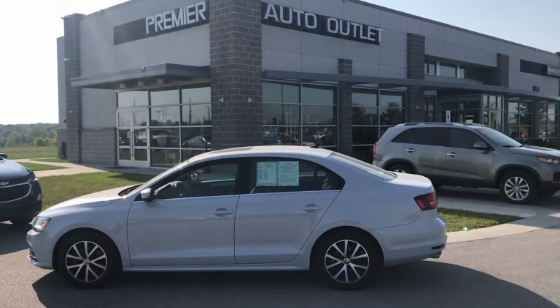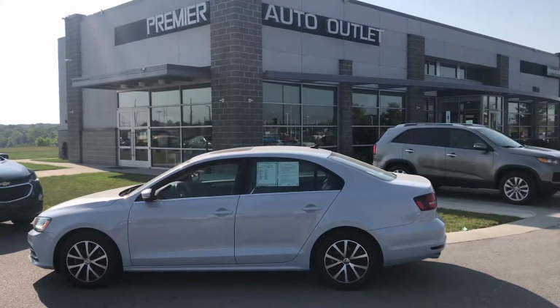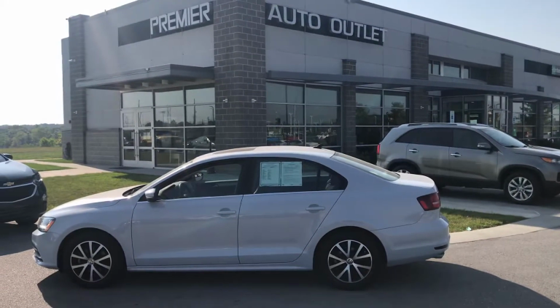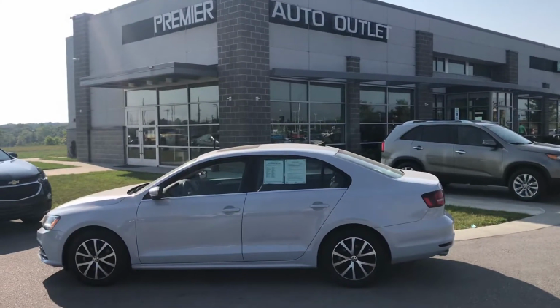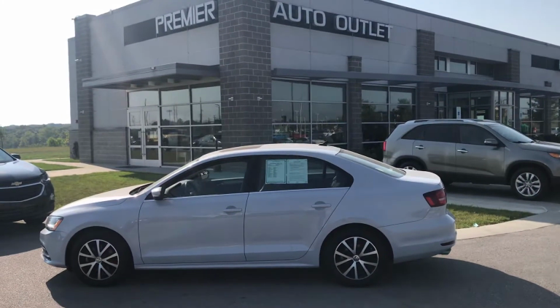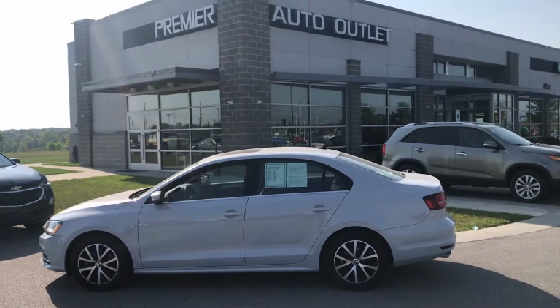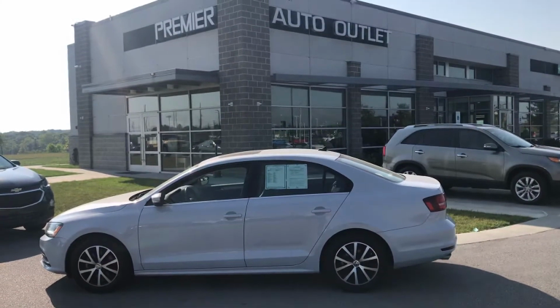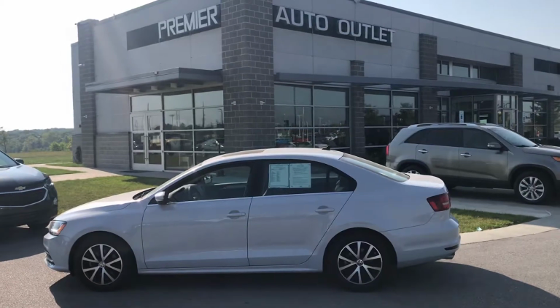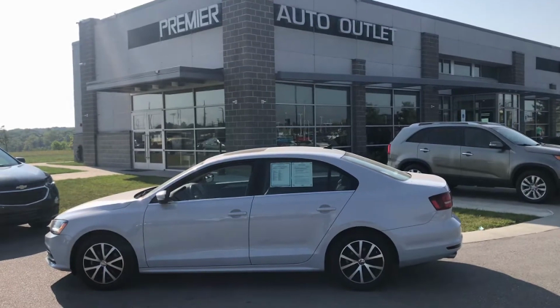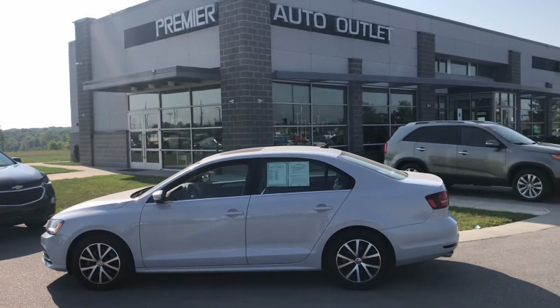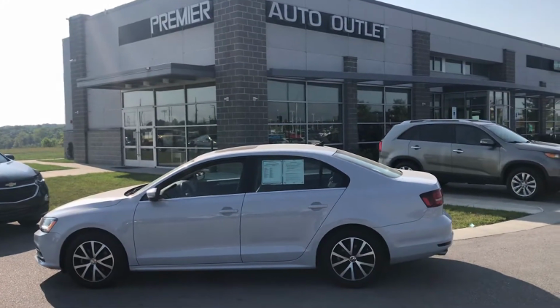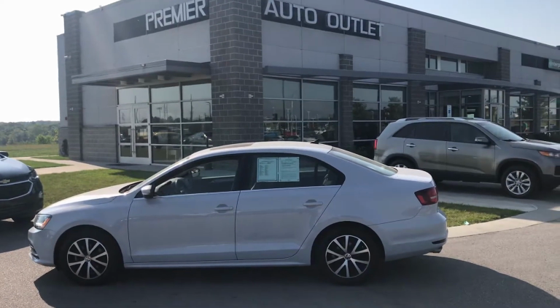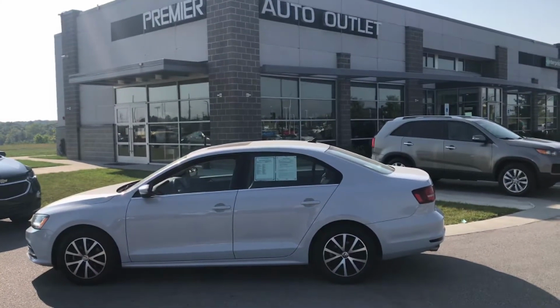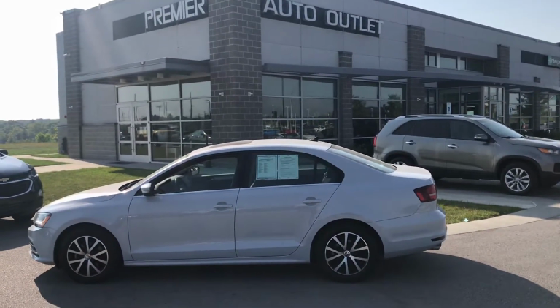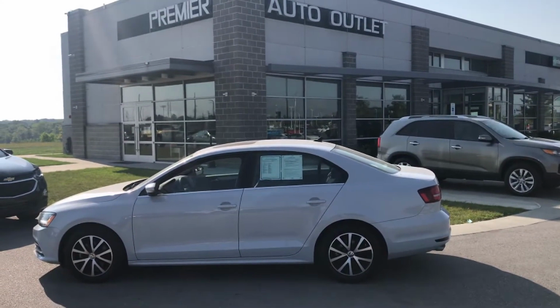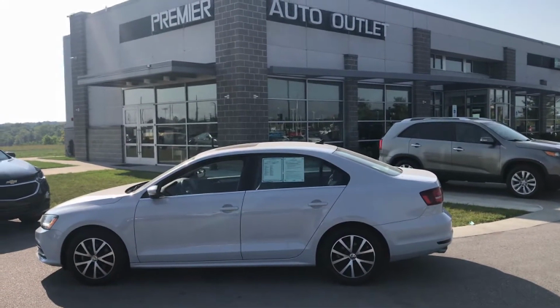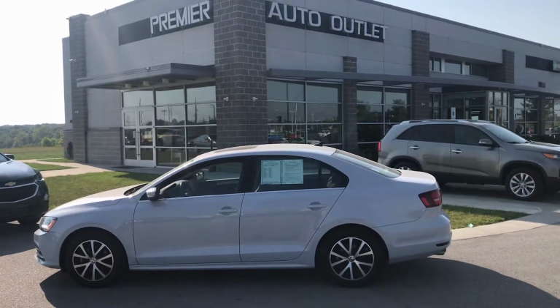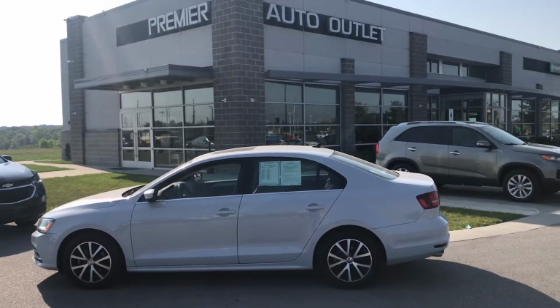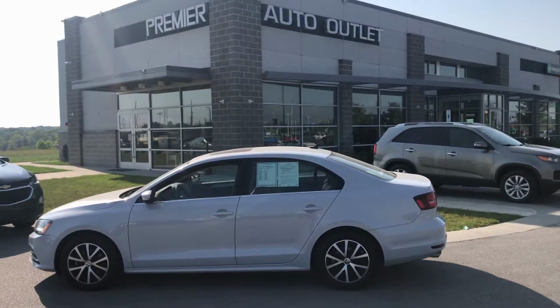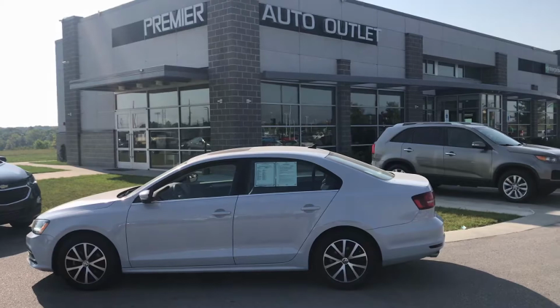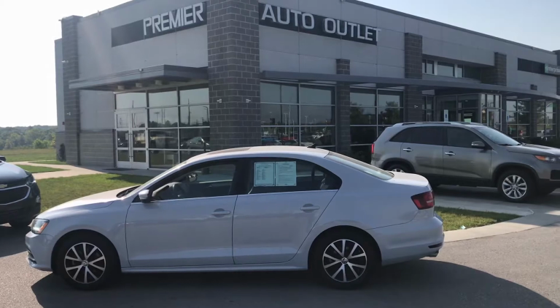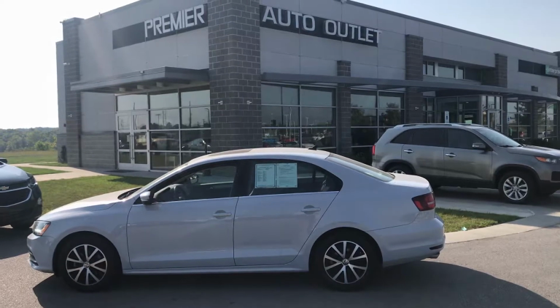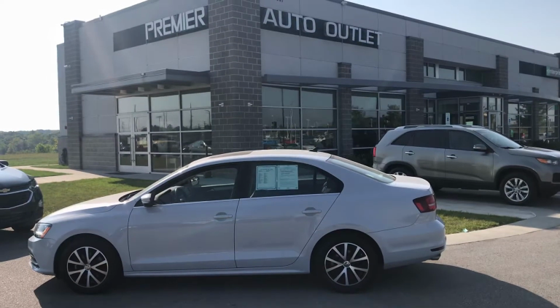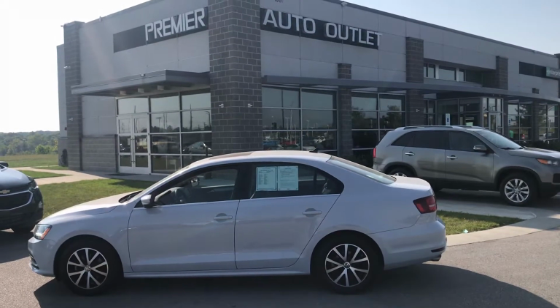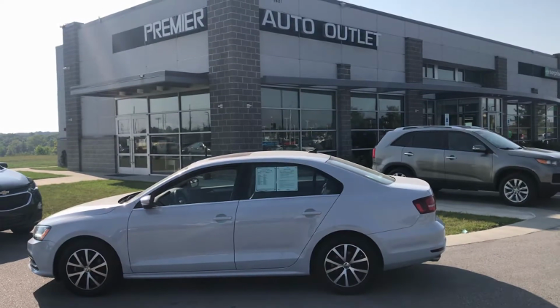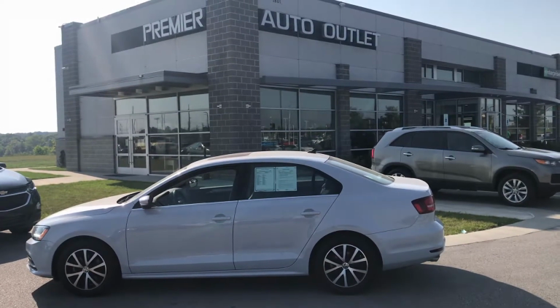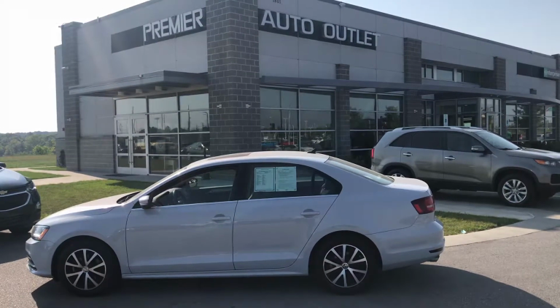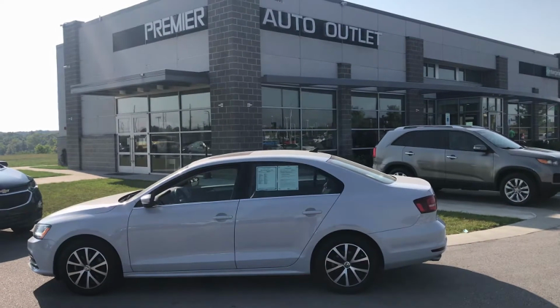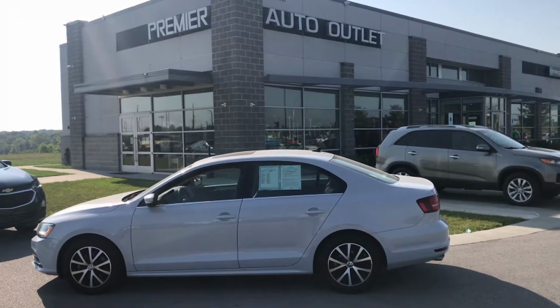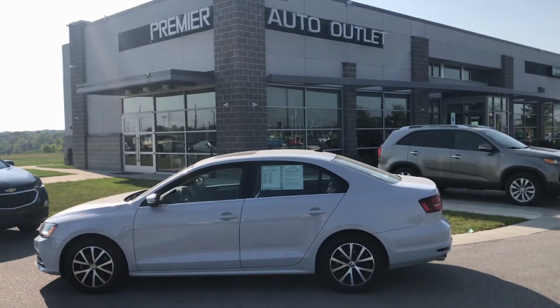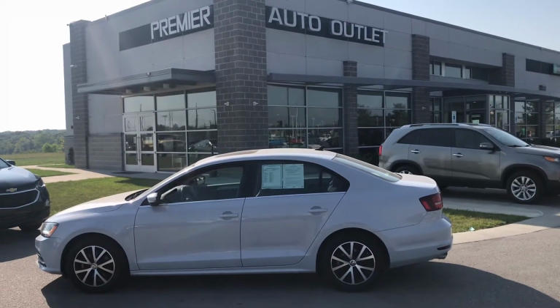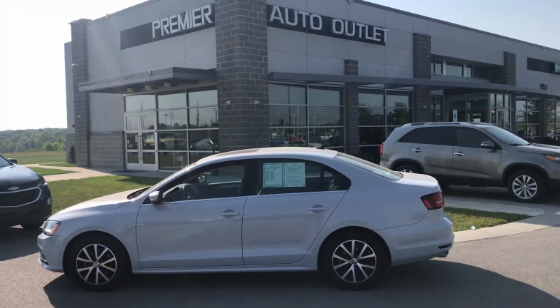So don't hesitate to give me a call. My name's Scott, I'm with Premier Auto Outlet. You can give me a call back at 913-940-8801. I wish you nothing but the best — take care, man.